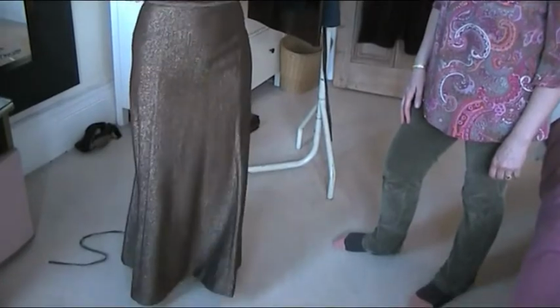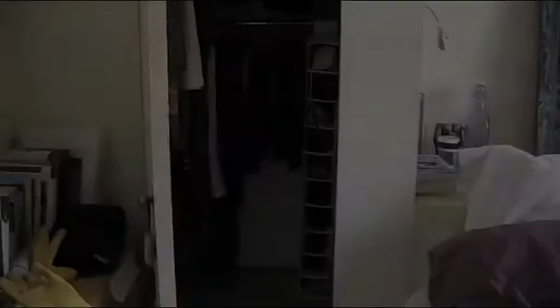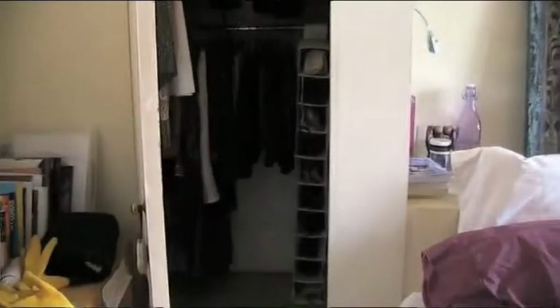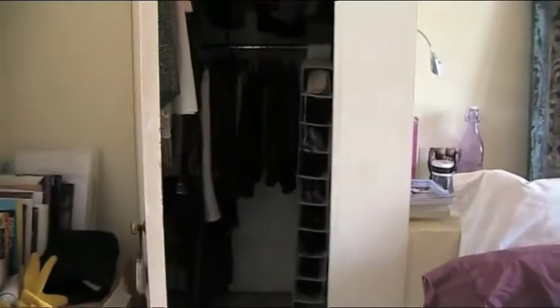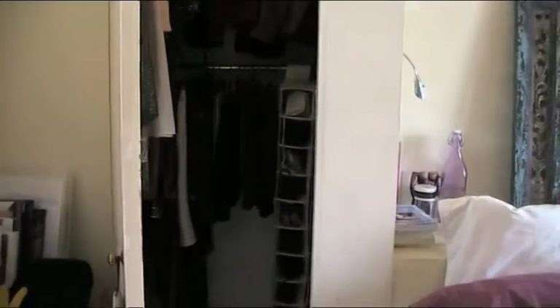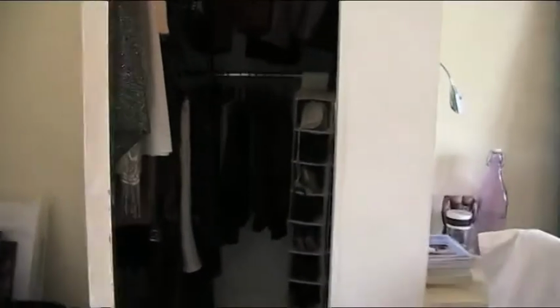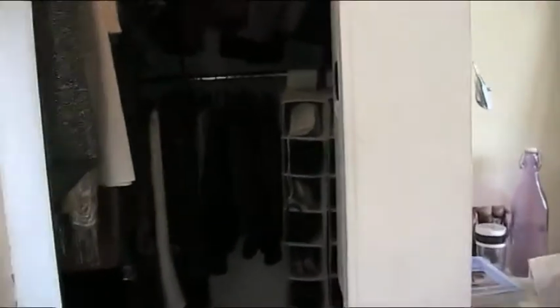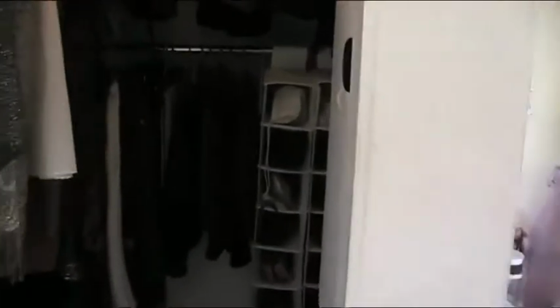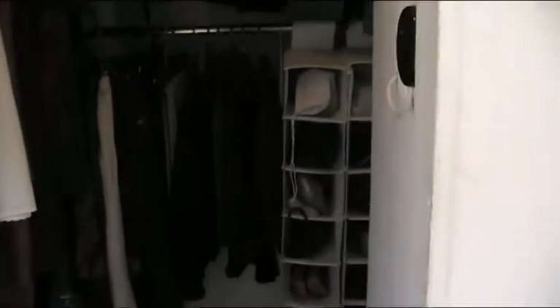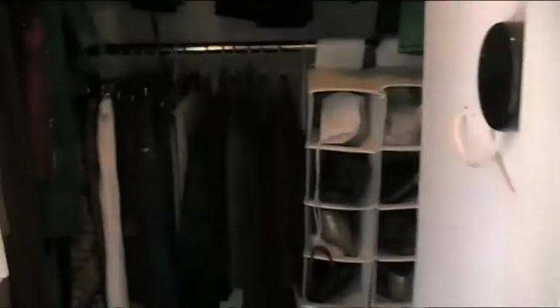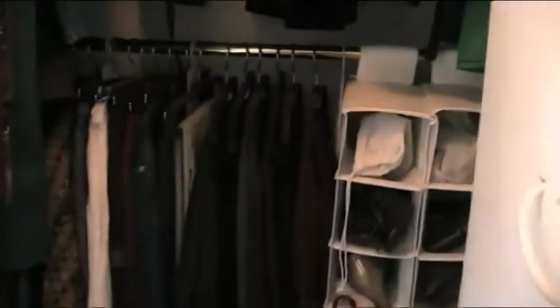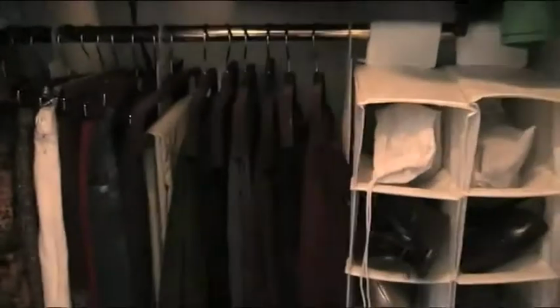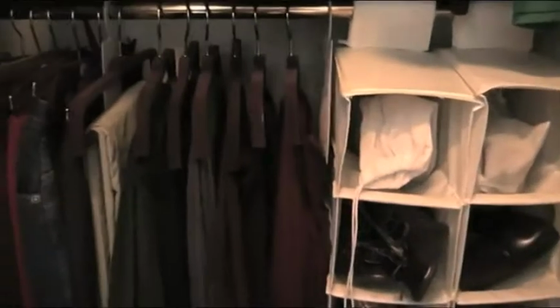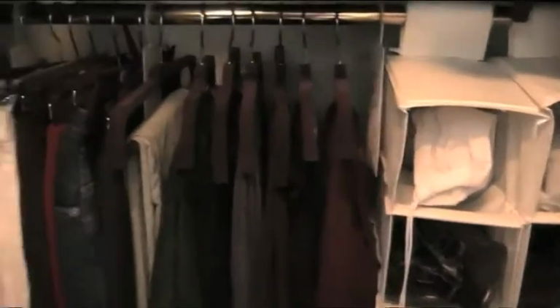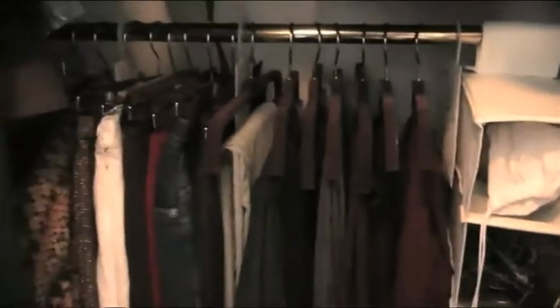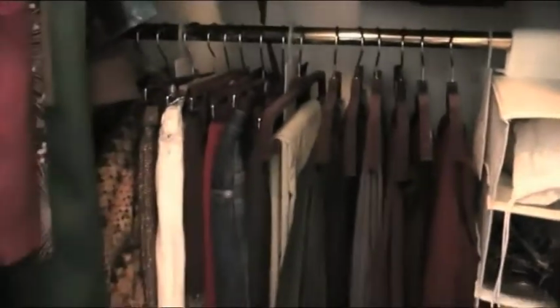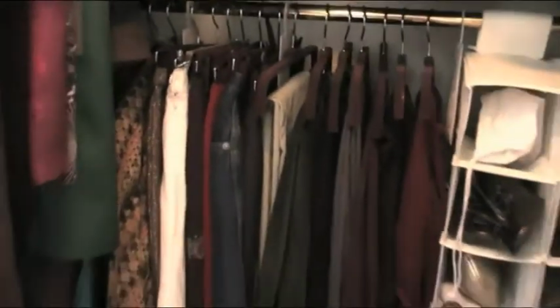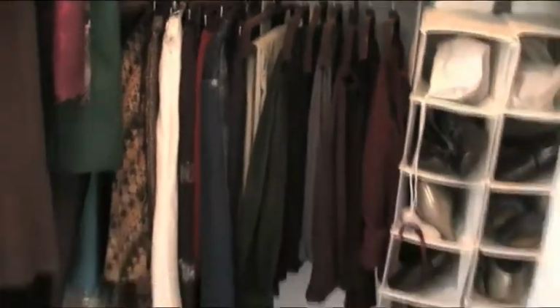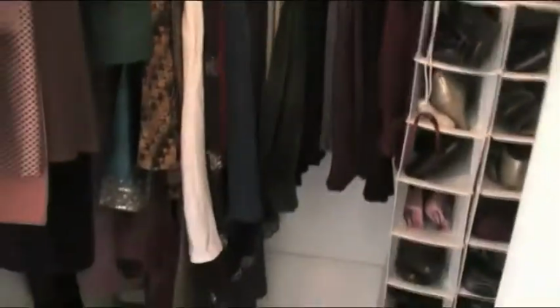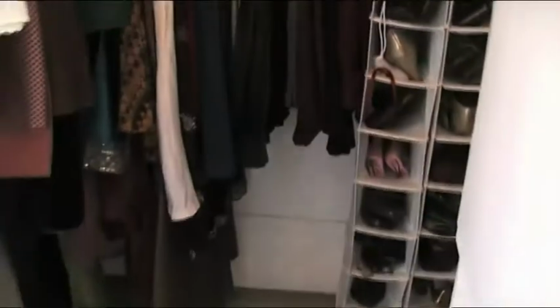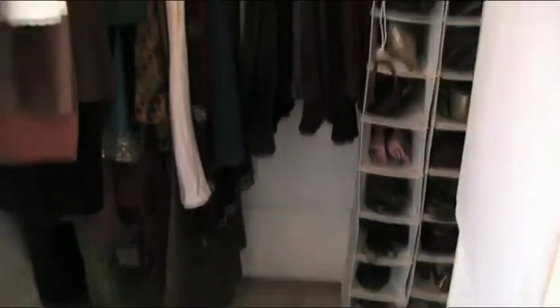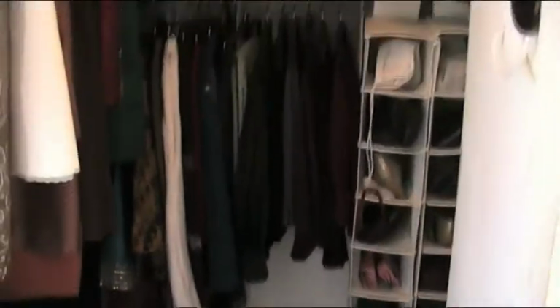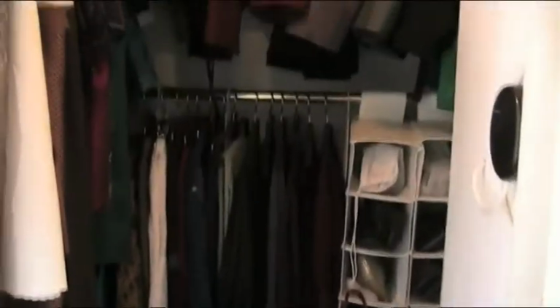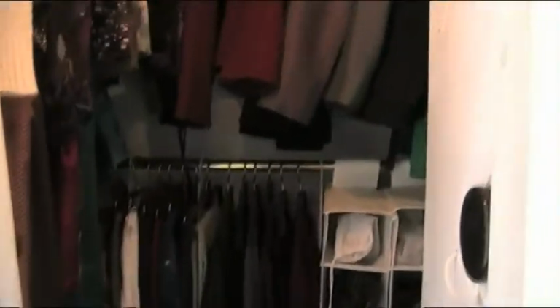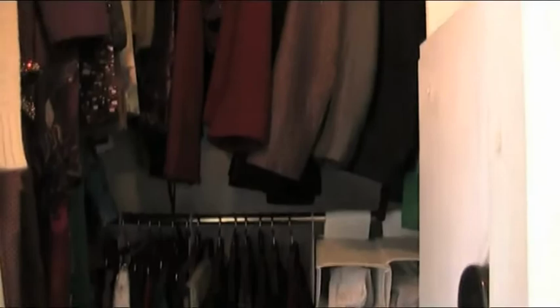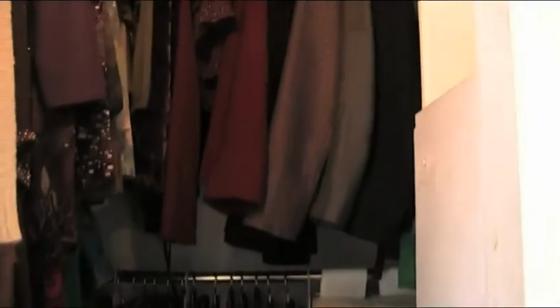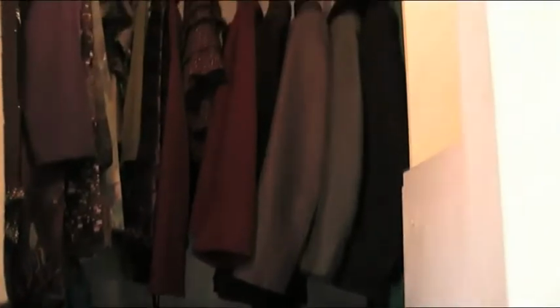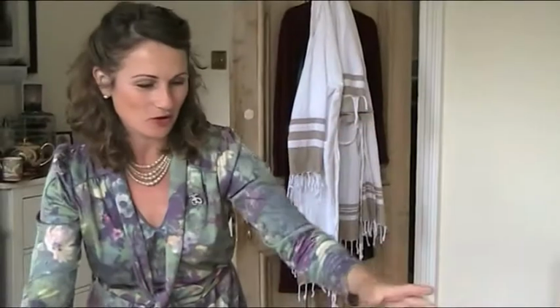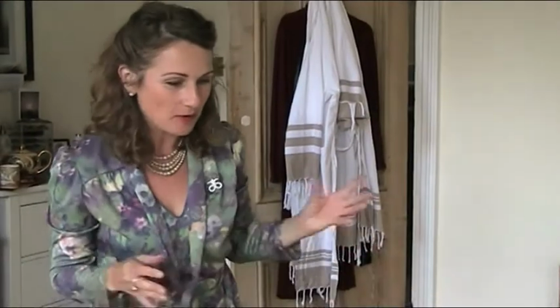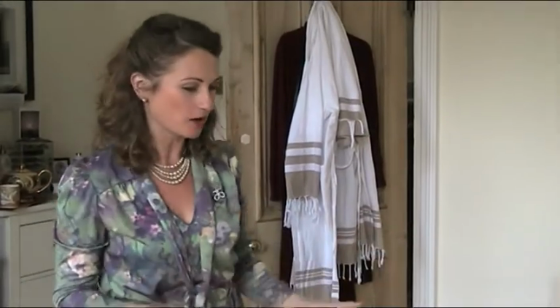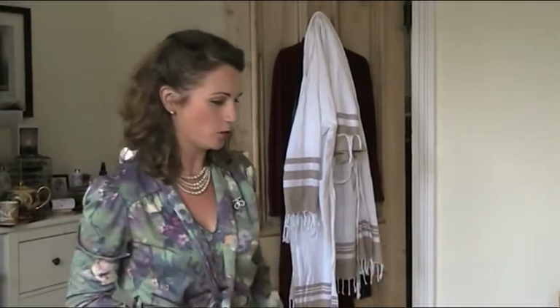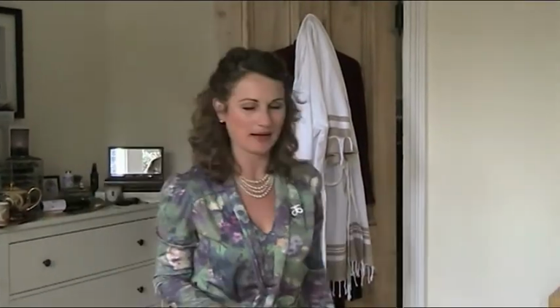Finished wardrobe, all neat and tidy. Trousers straight ahead, skirts, shoes and jackets above. So I've got a working wardrobe again.